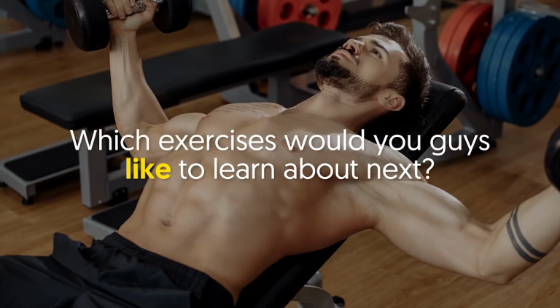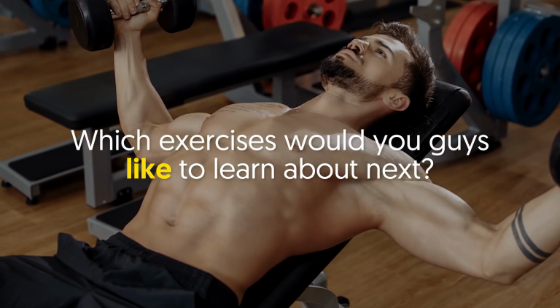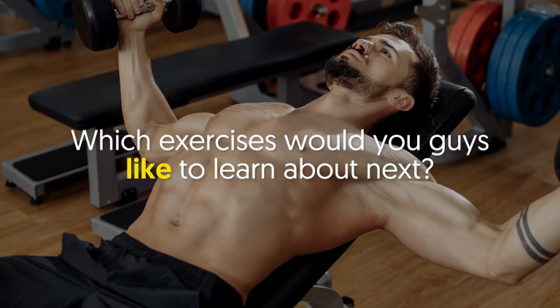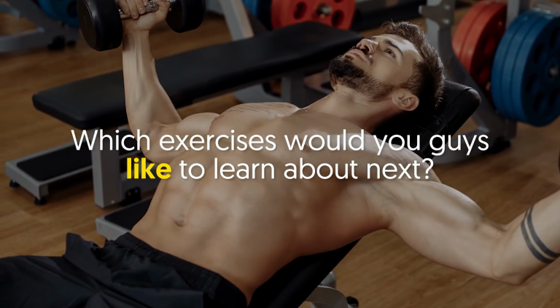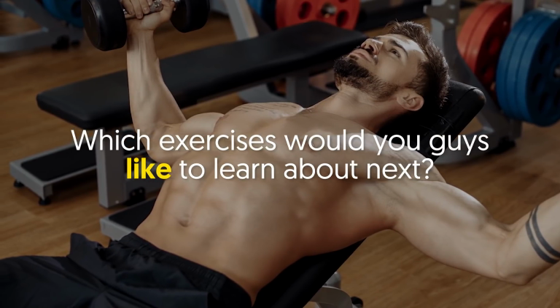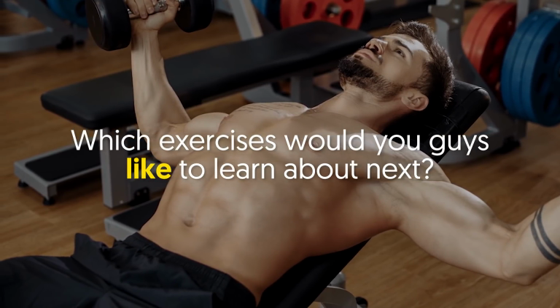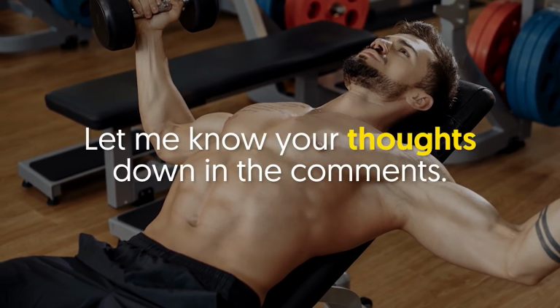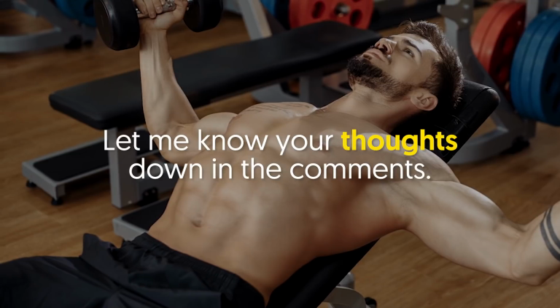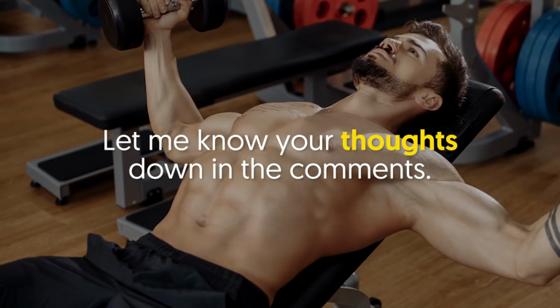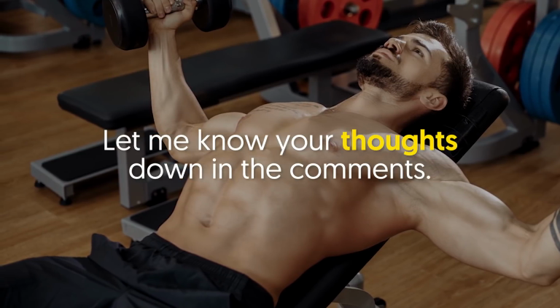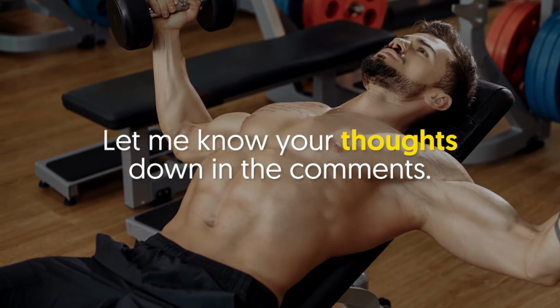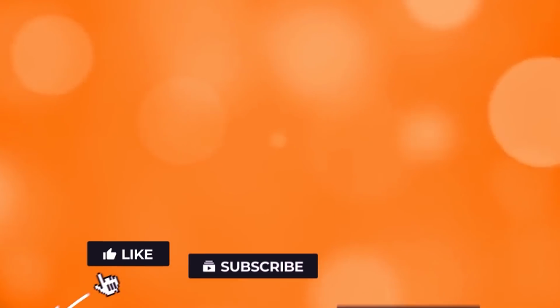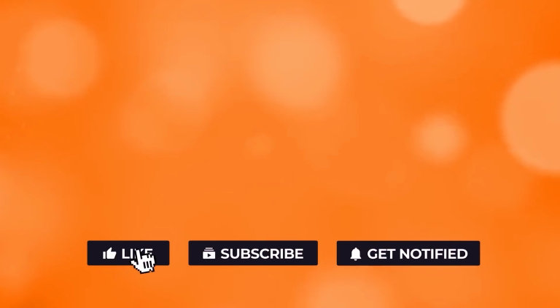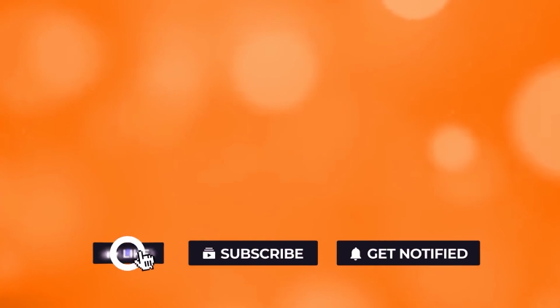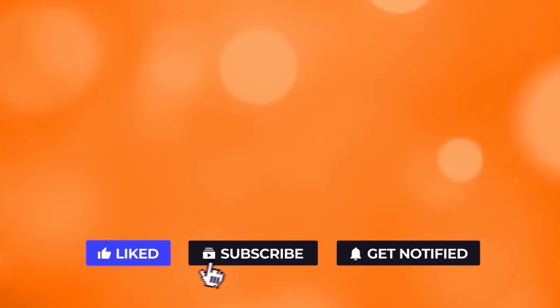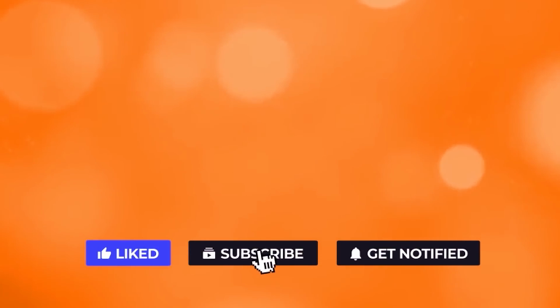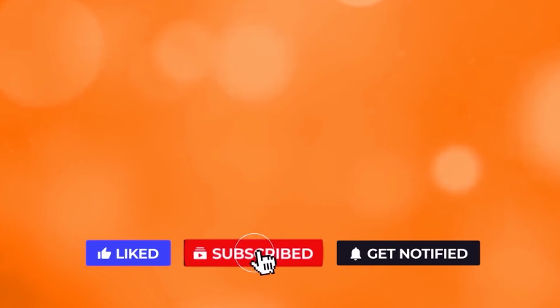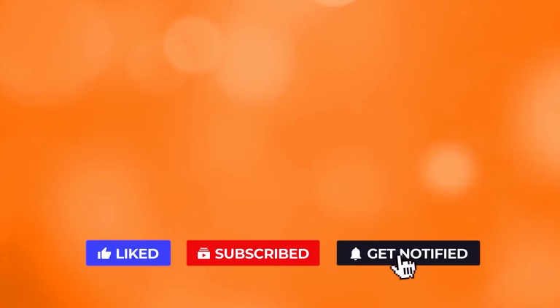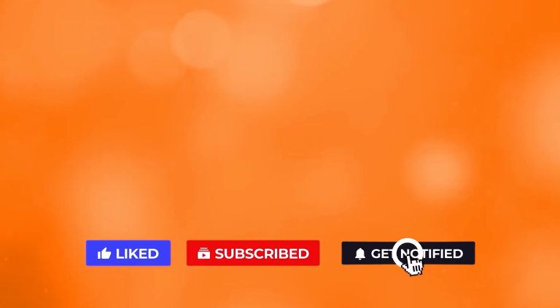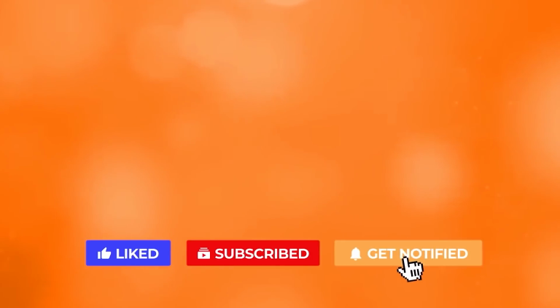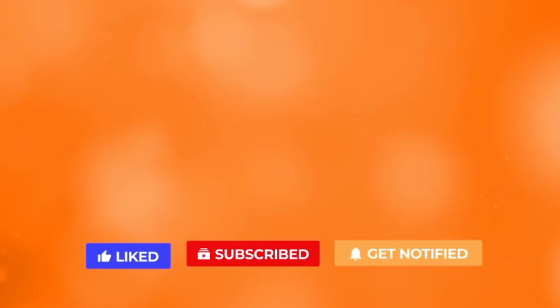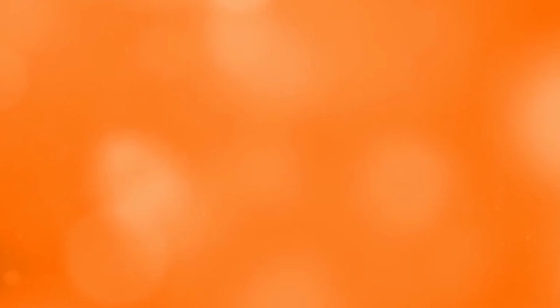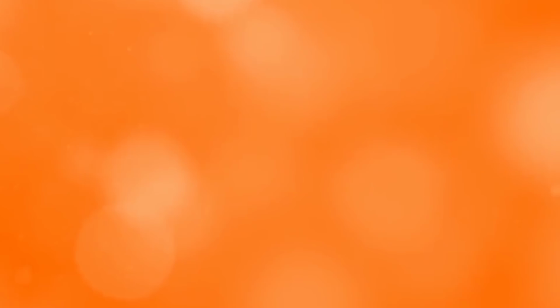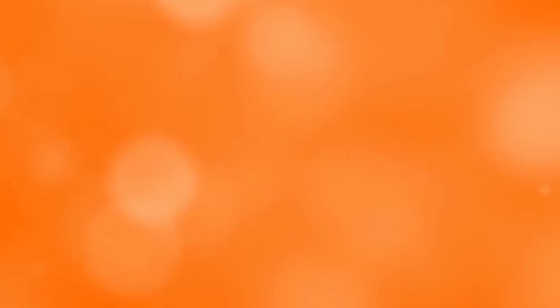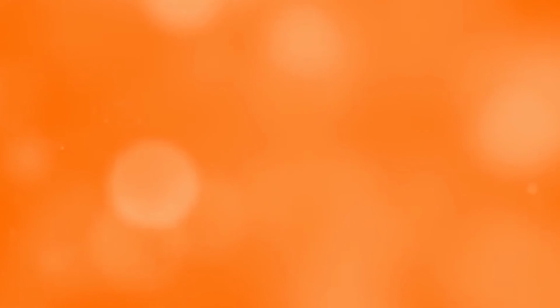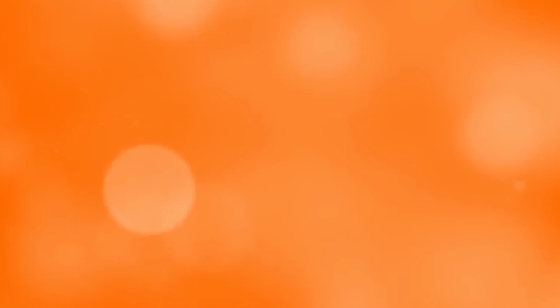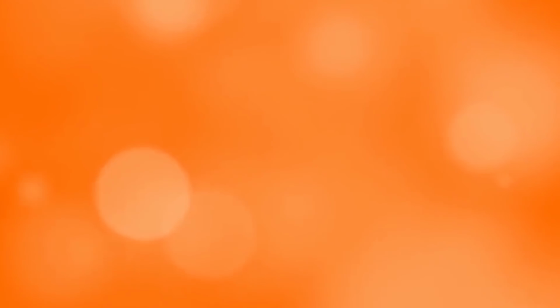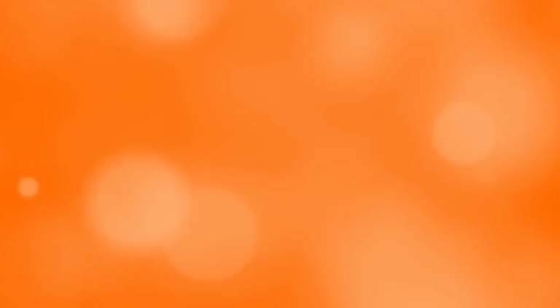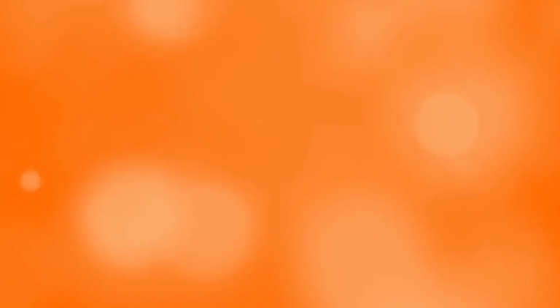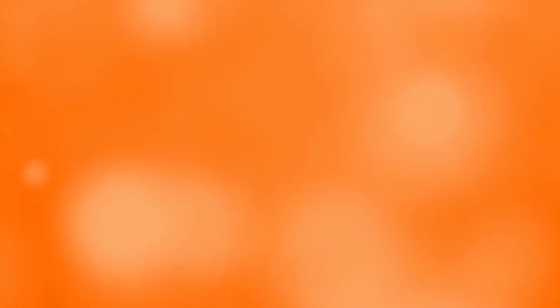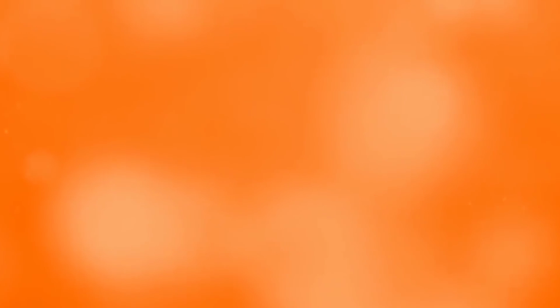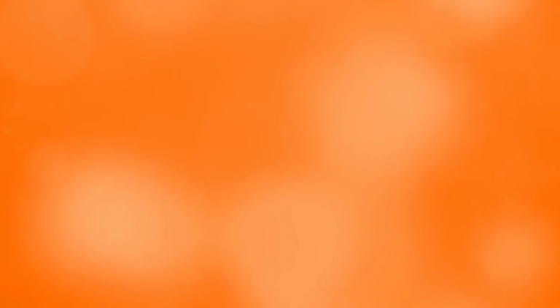Which exercises would you like to learn about next? Let me know your thoughts down in the comments. If you liked the video, give it a thumbs up. For more interesting facts on the human body, subscribe to the channel. Here are two more videos you should check out — both of them will definitely help you reach your goals.